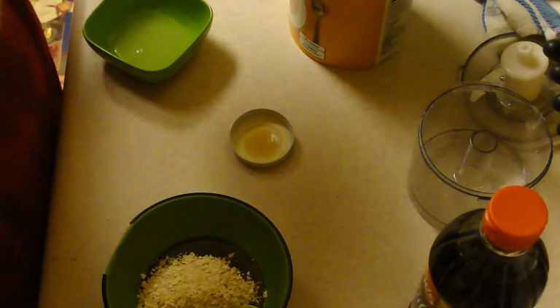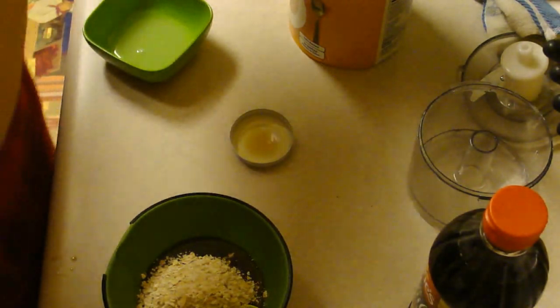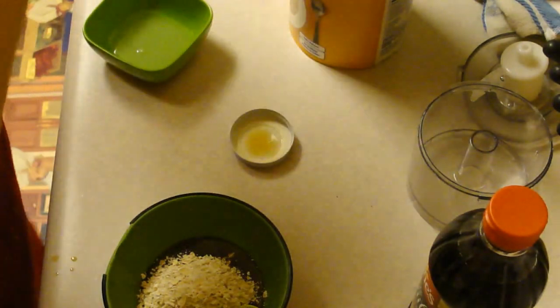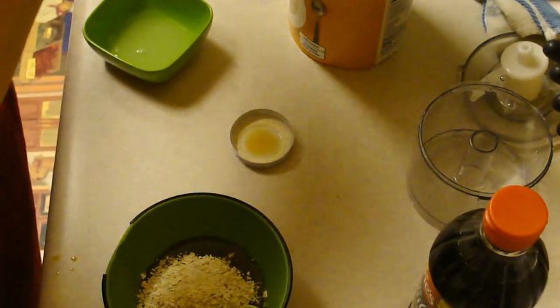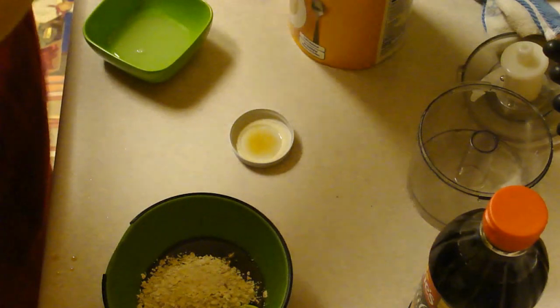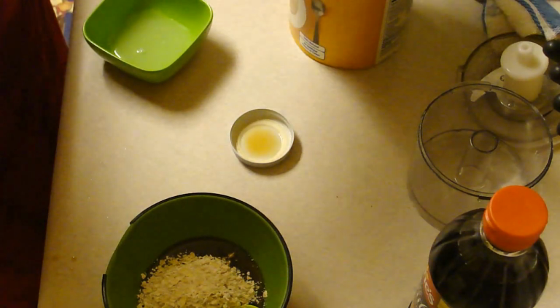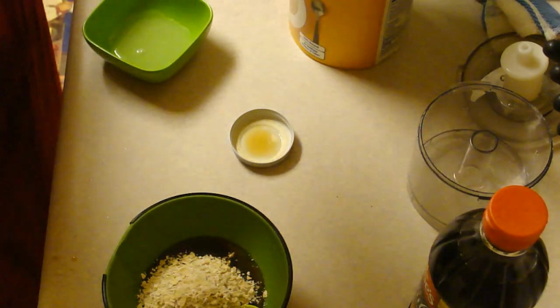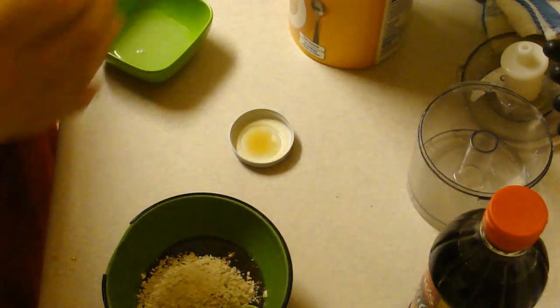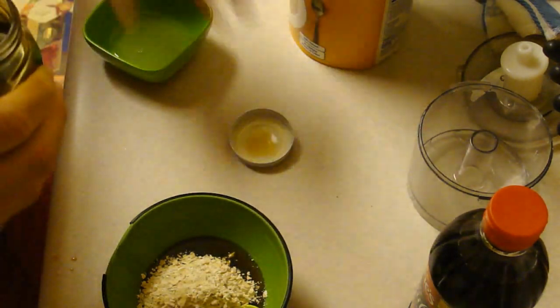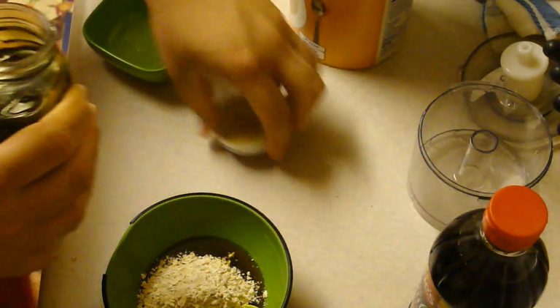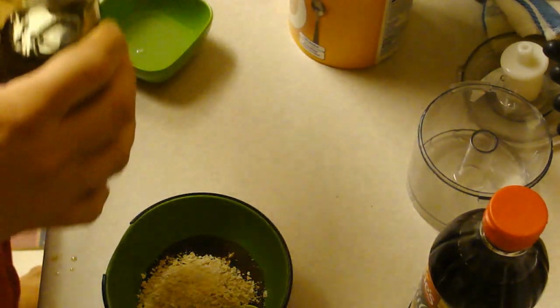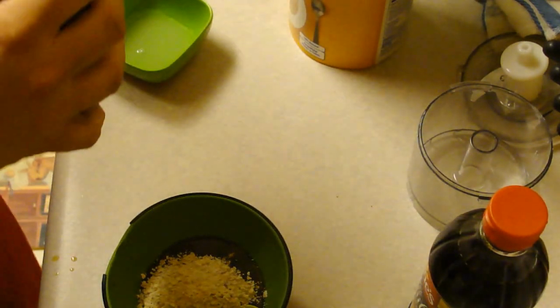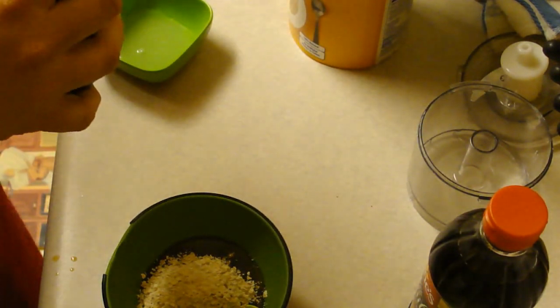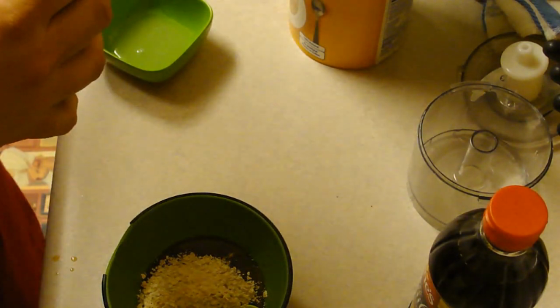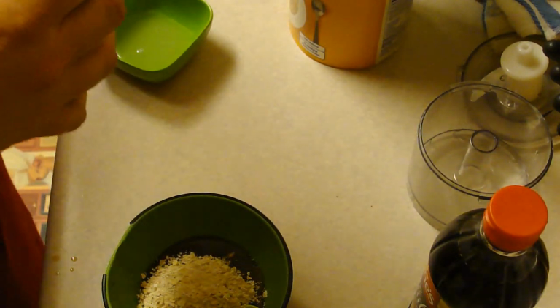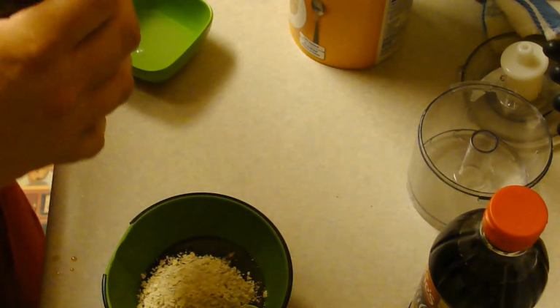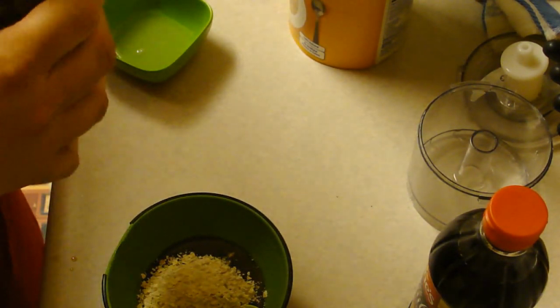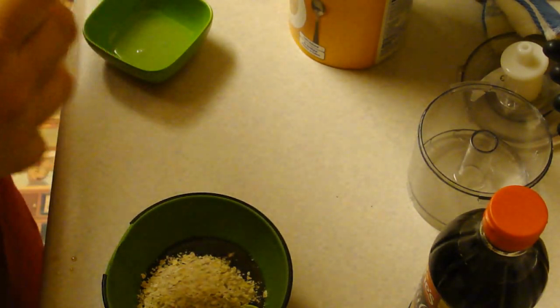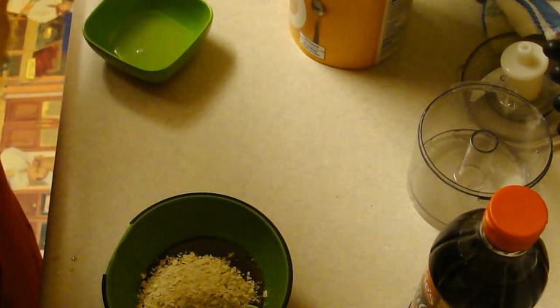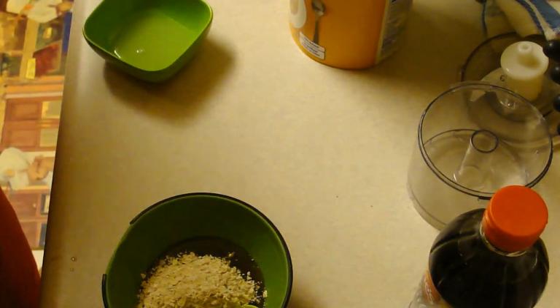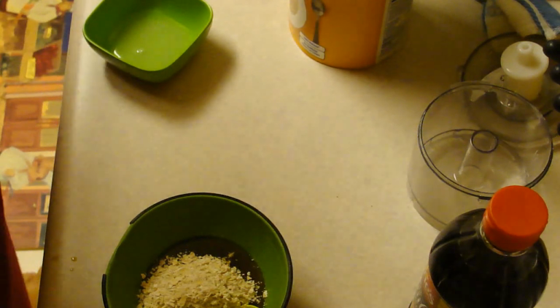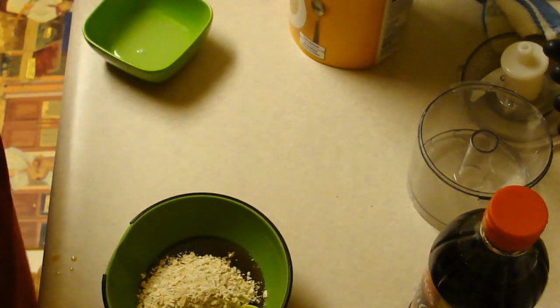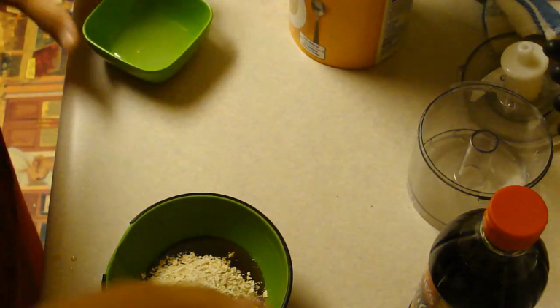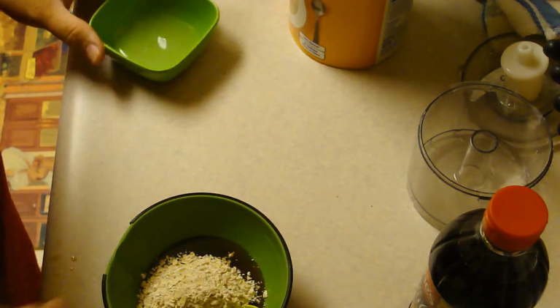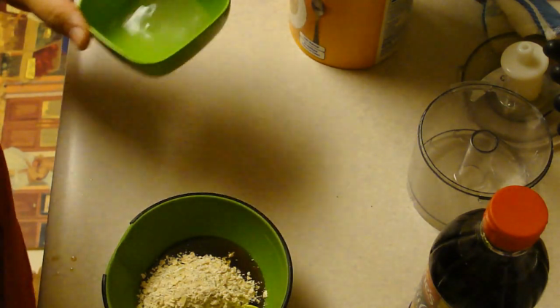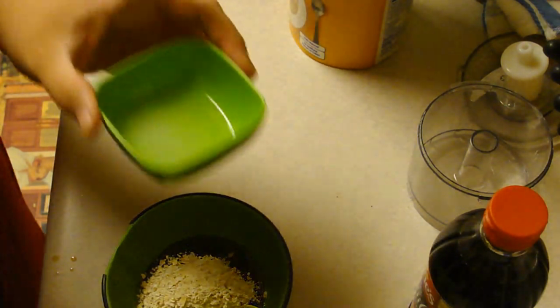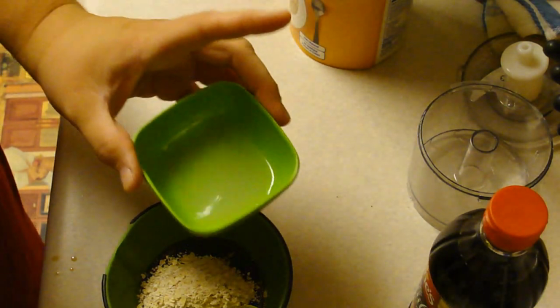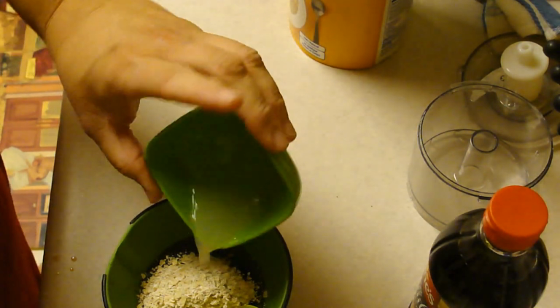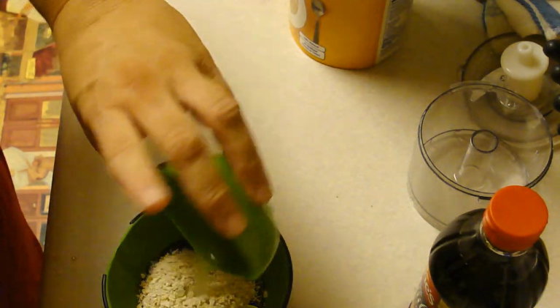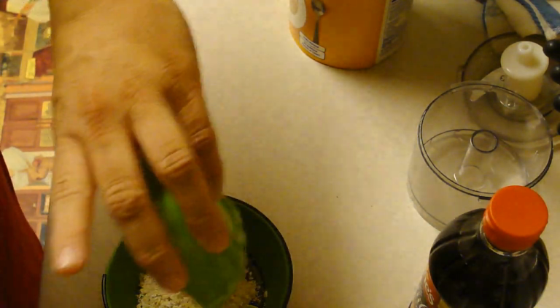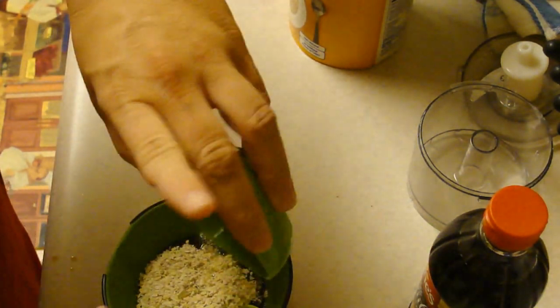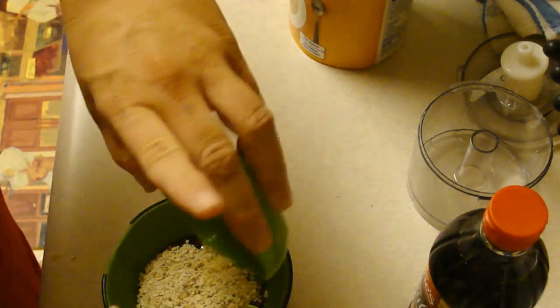And last is the juice of half of a lemon. If you don't have lemons you can use the fake stuff.